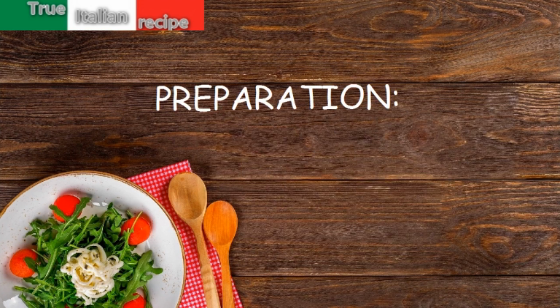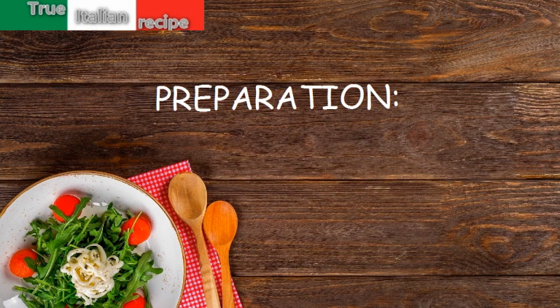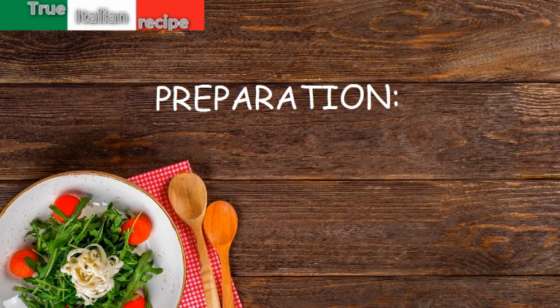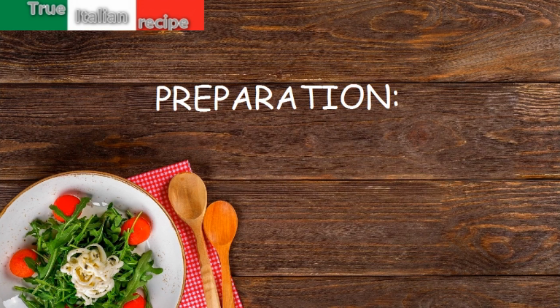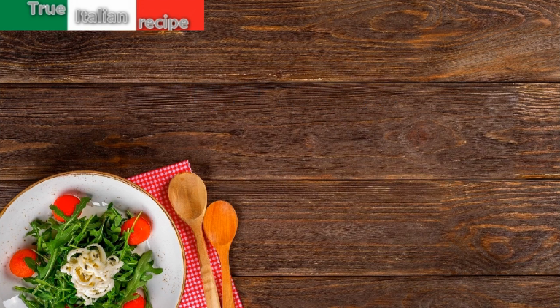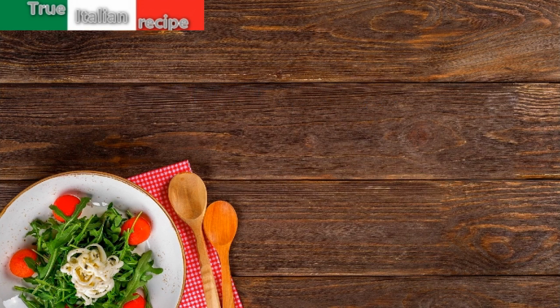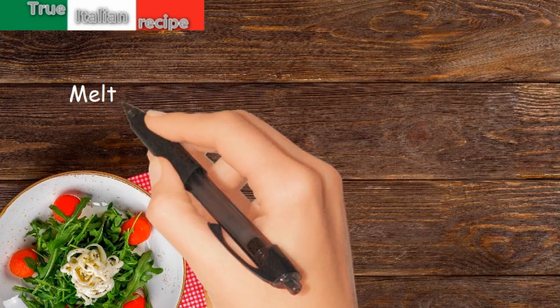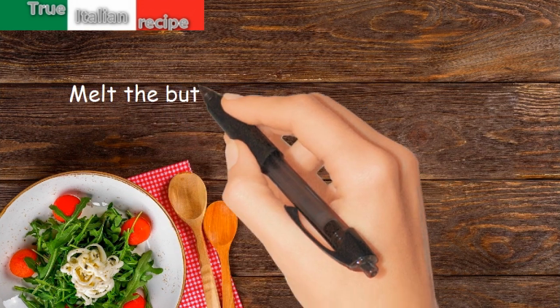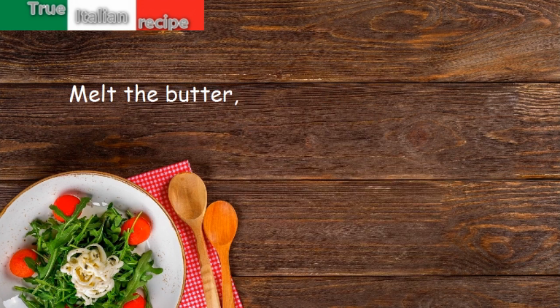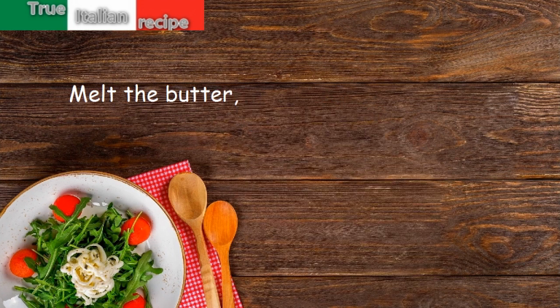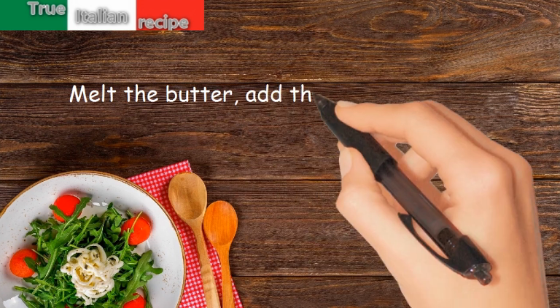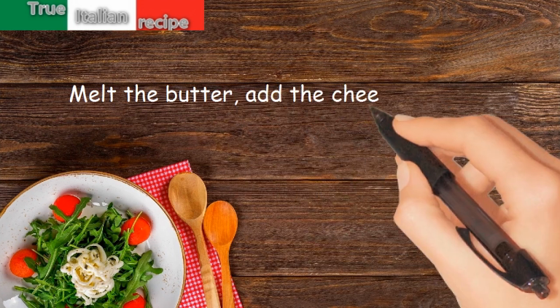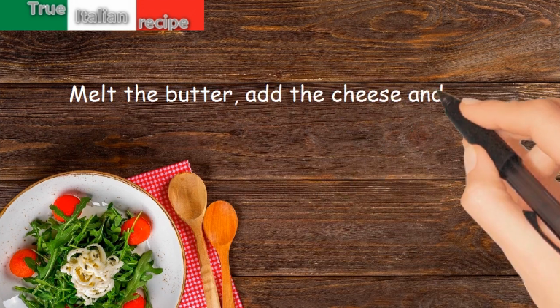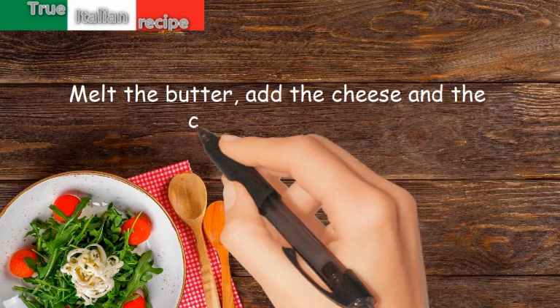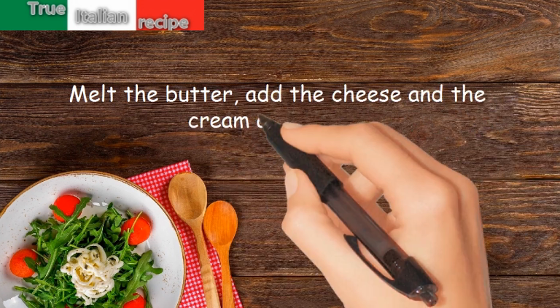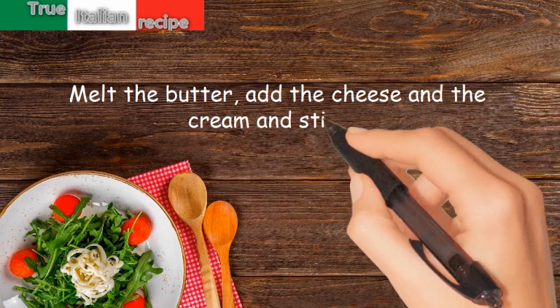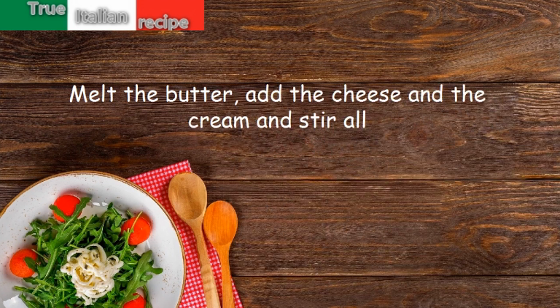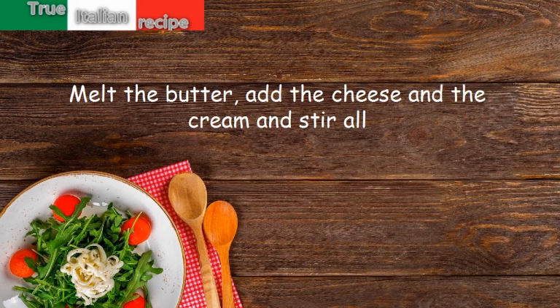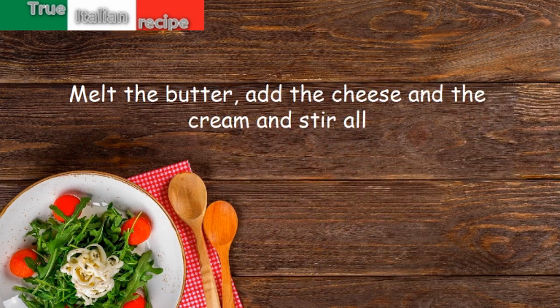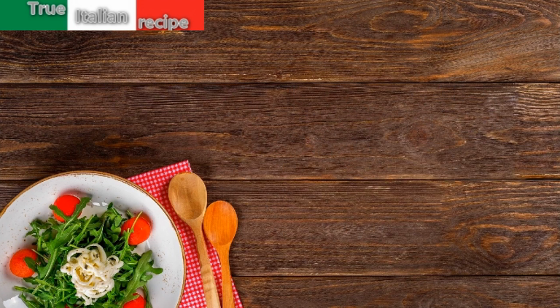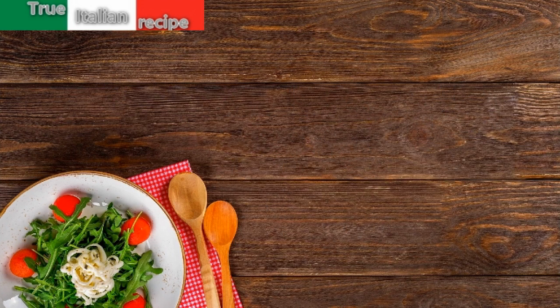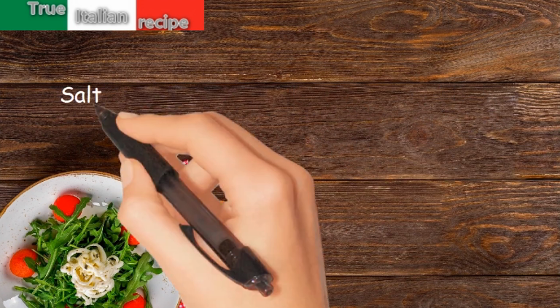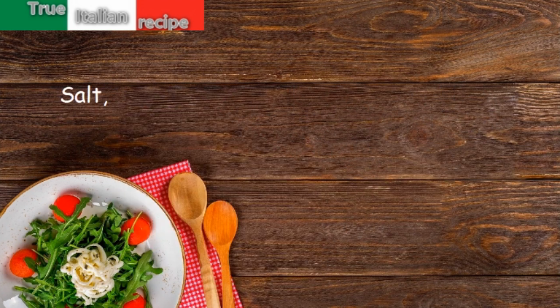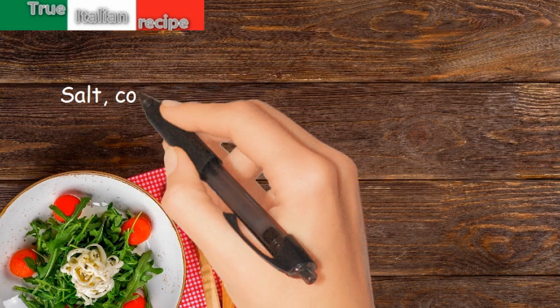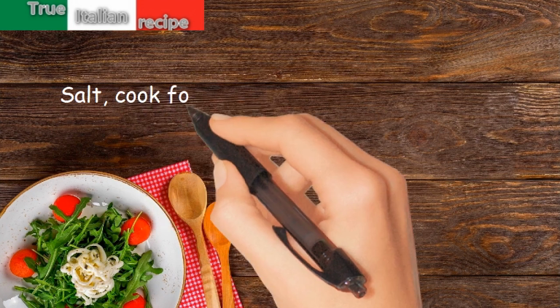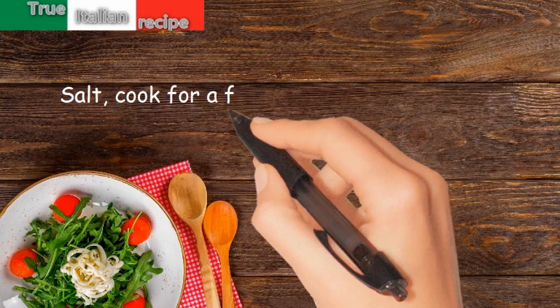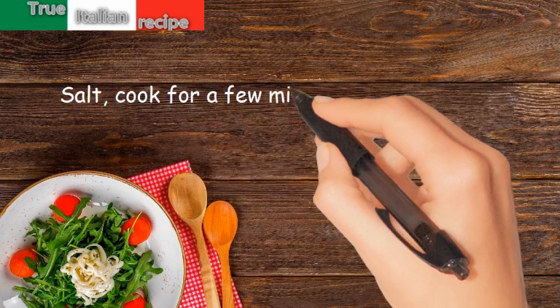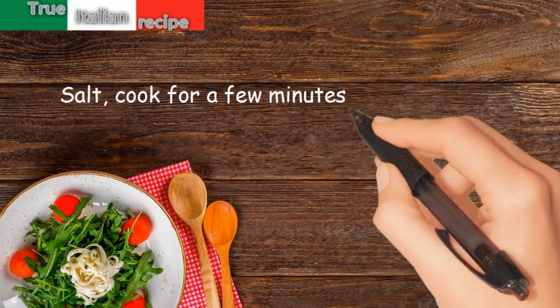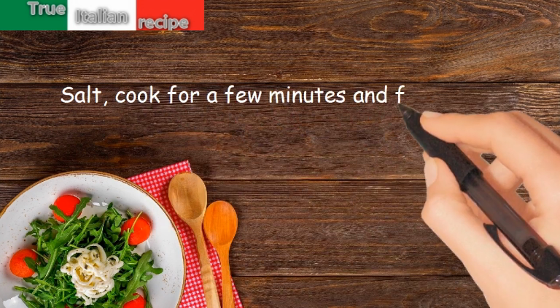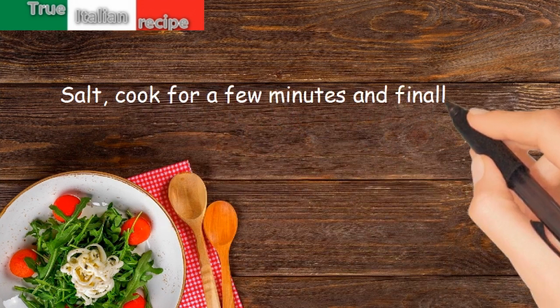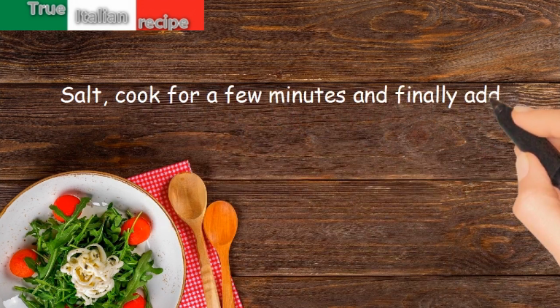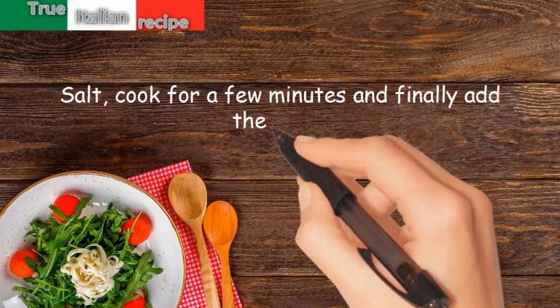Preparation. Melt the butter. Add the cheese and the cream and stir all. Salt. Cook for a few minutes and finally add the pesto.